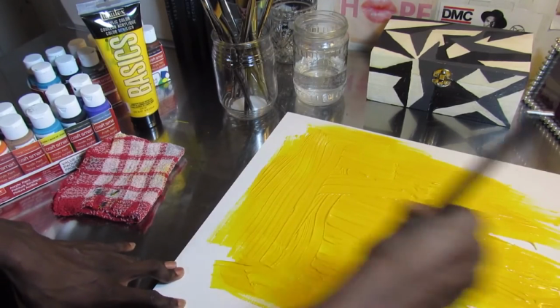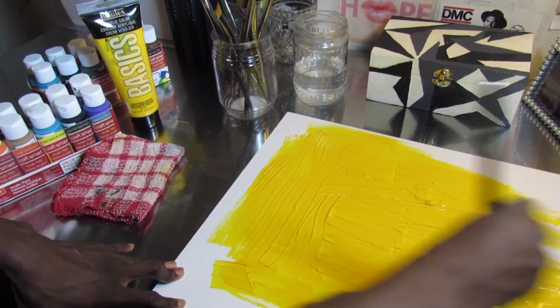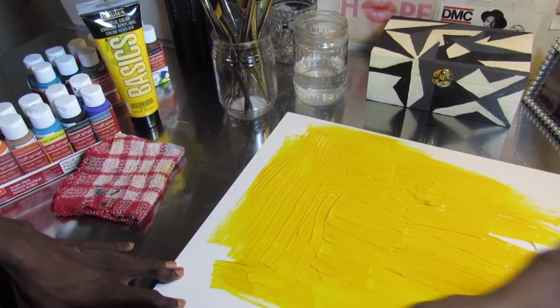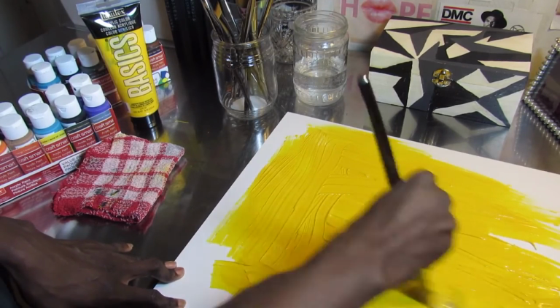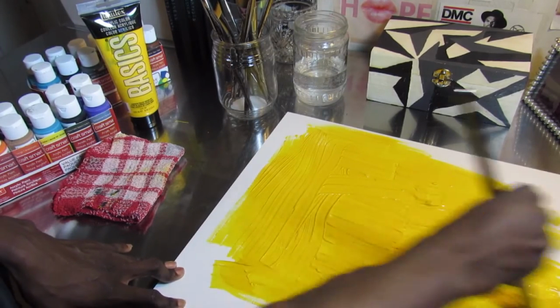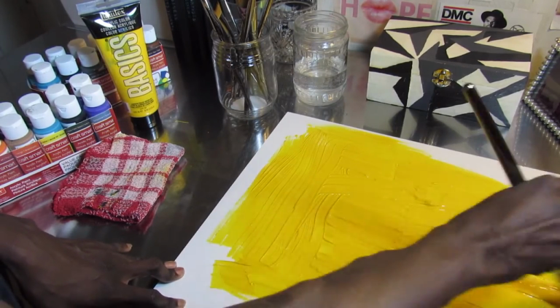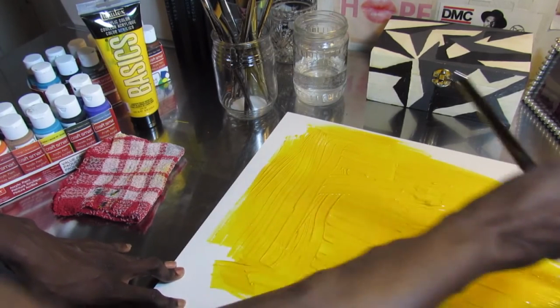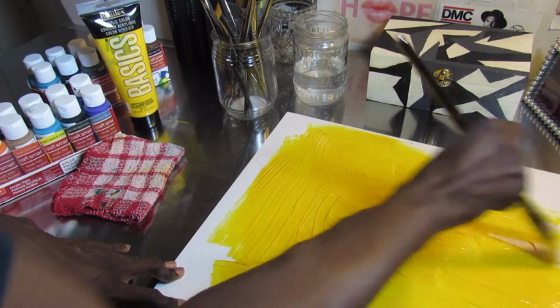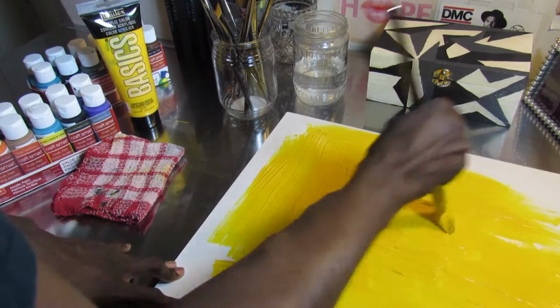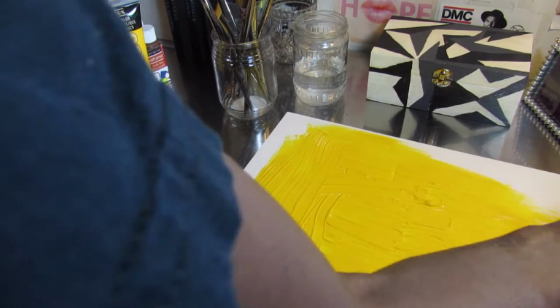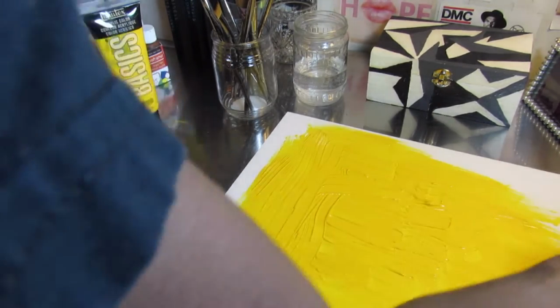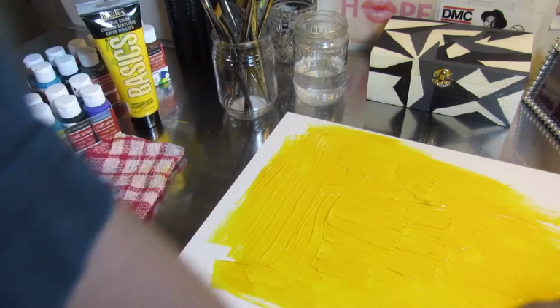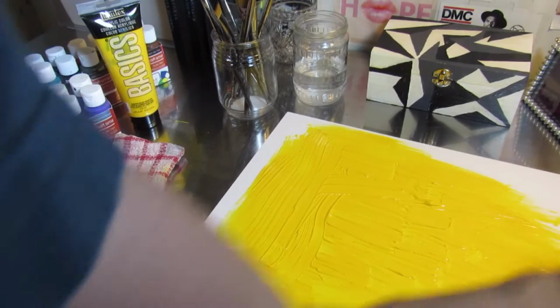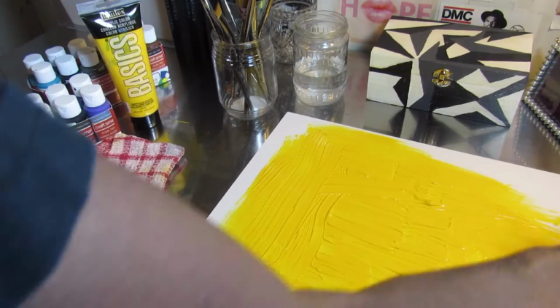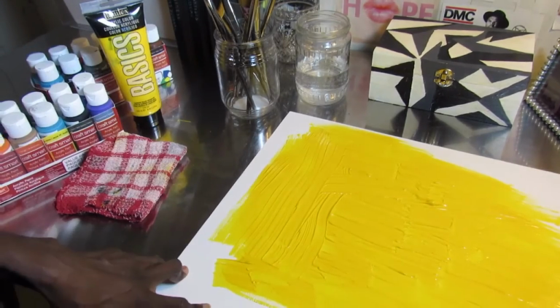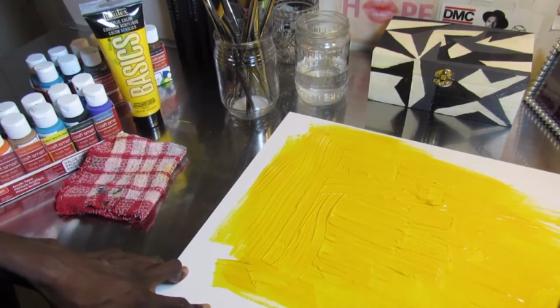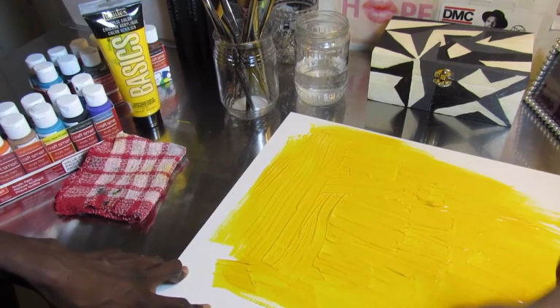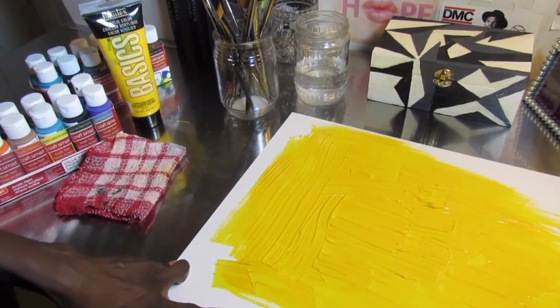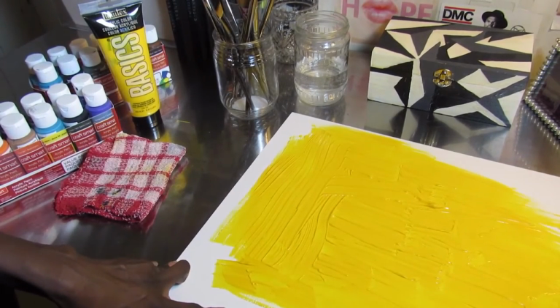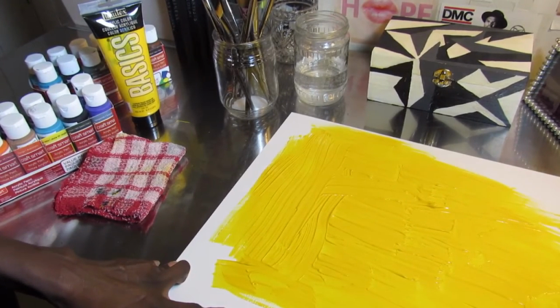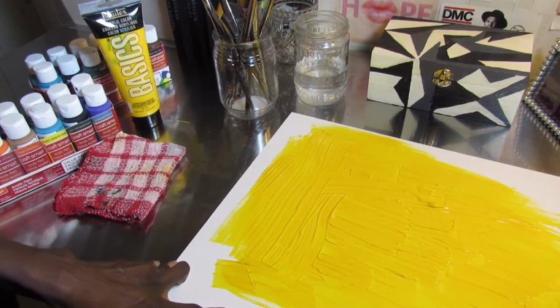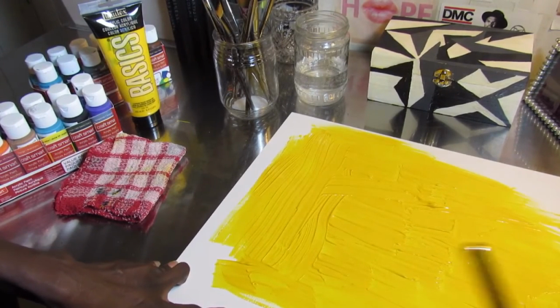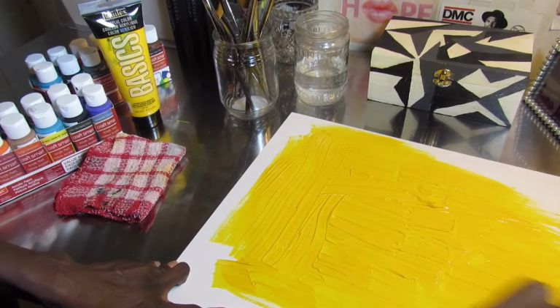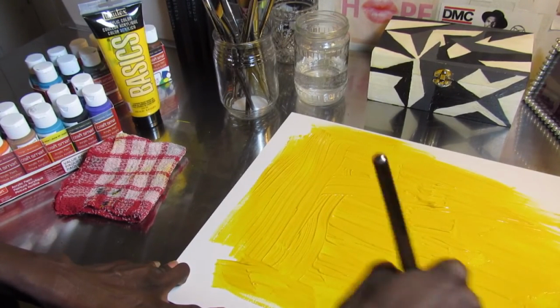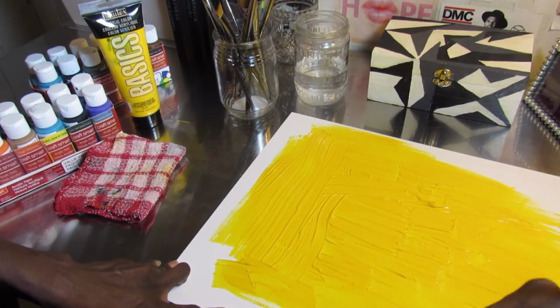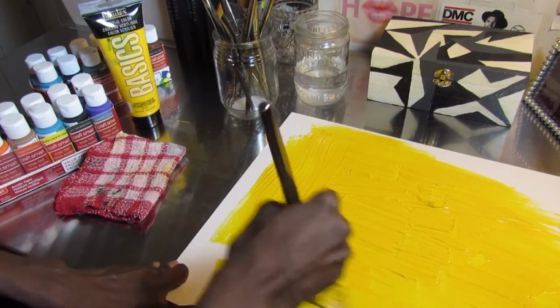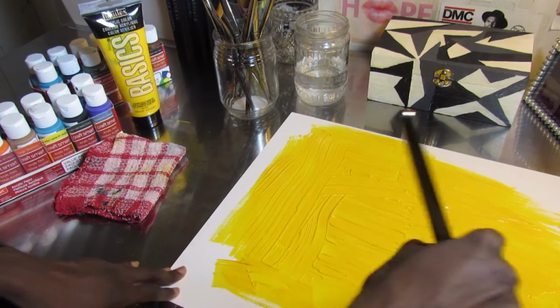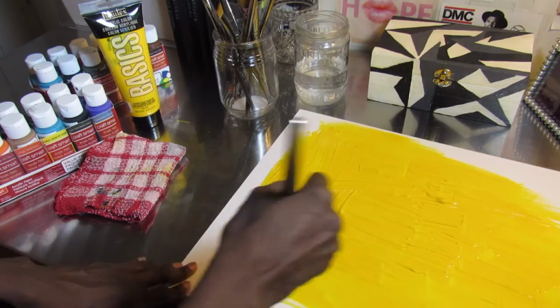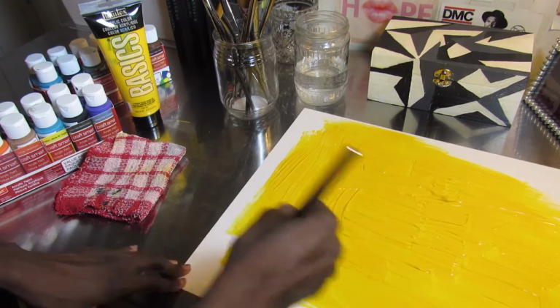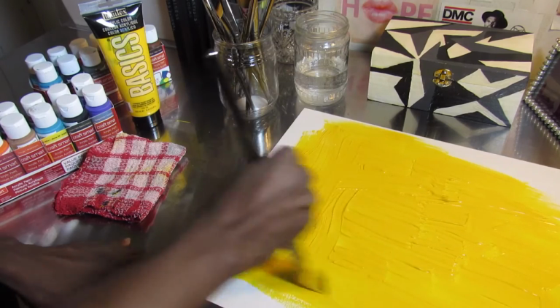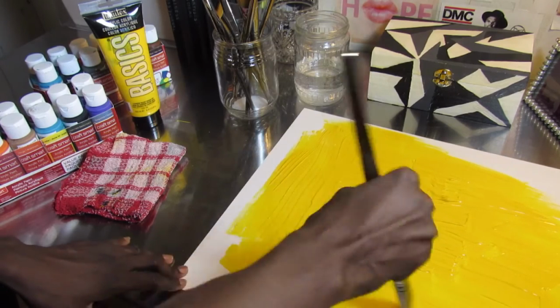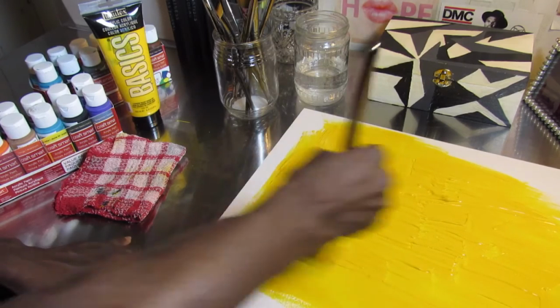It has to be a thick covering — all the spots. You want no white paper showing. The whole paper should be covered with the color you poured on. So keep on painting, keep on going.